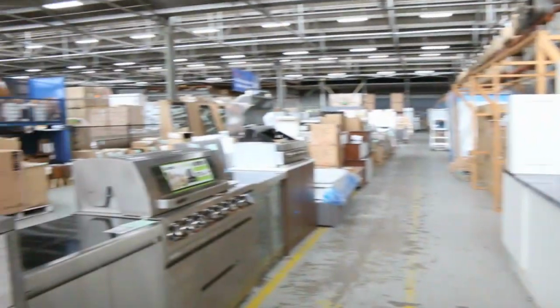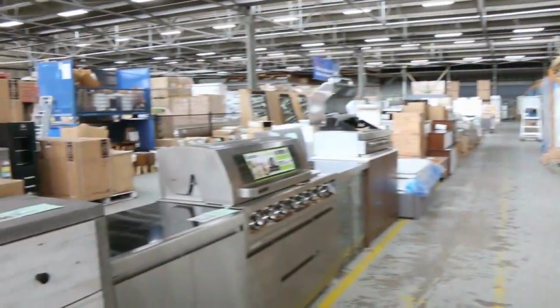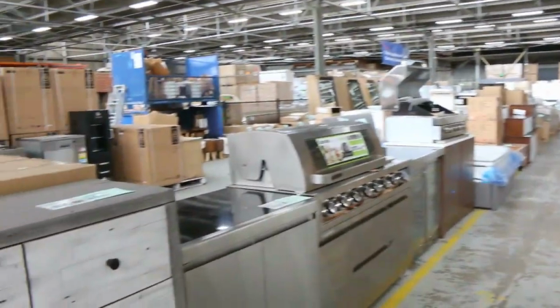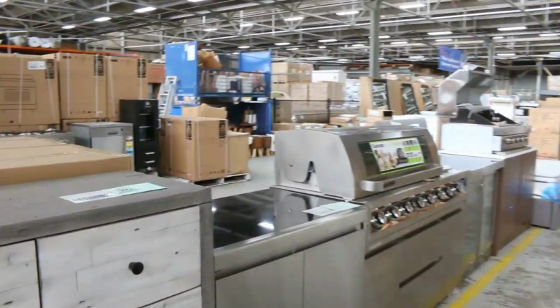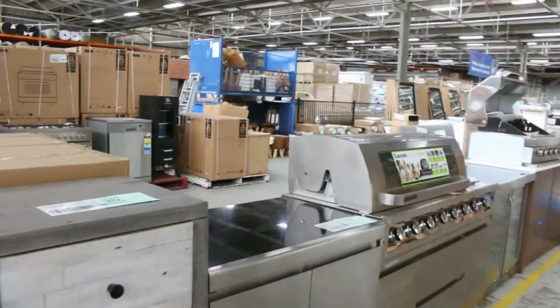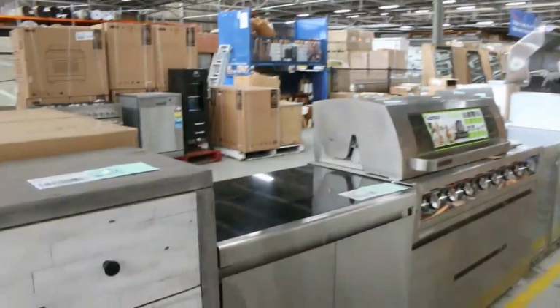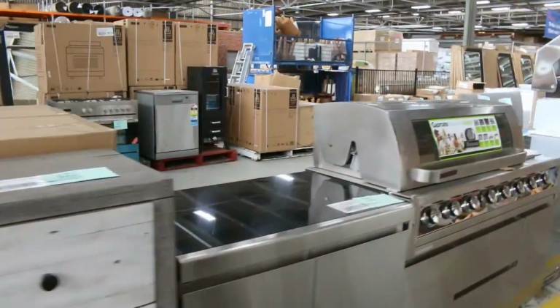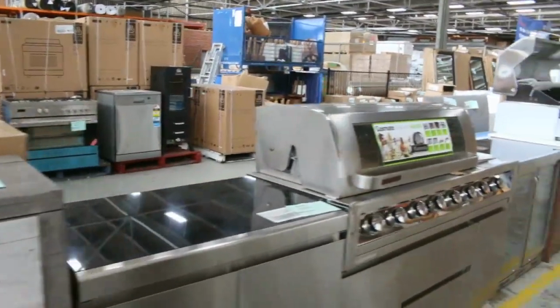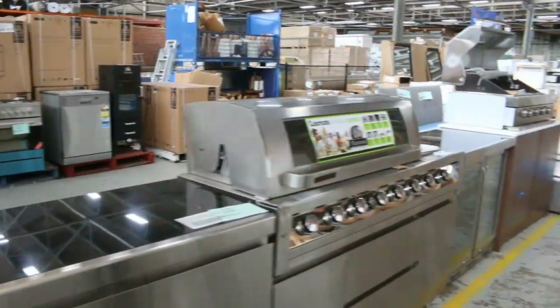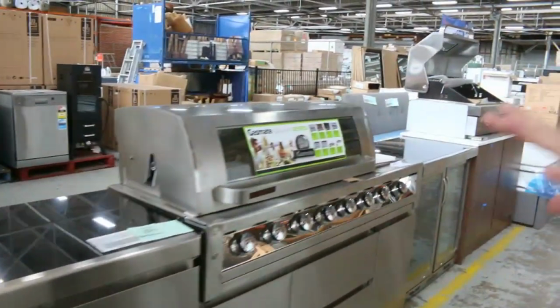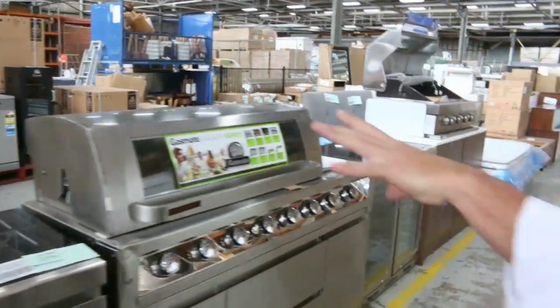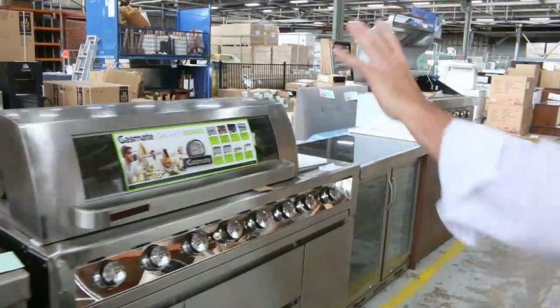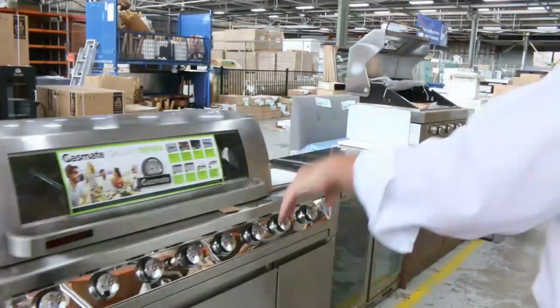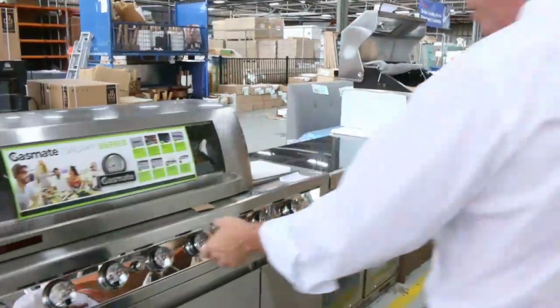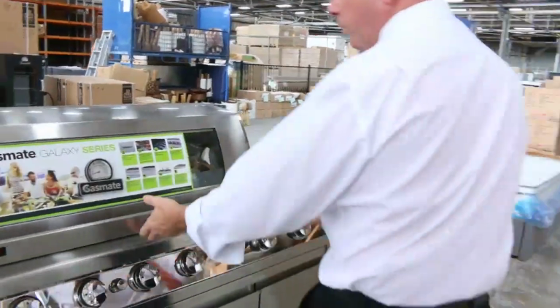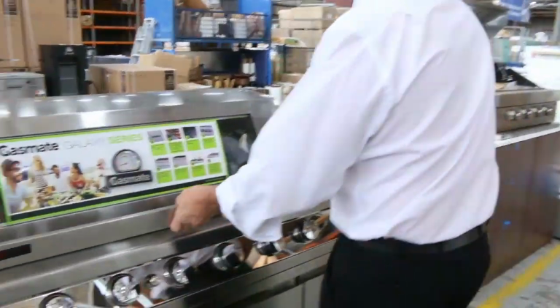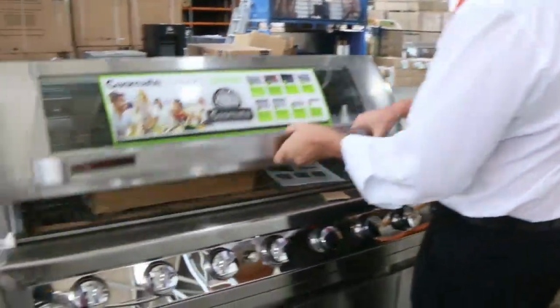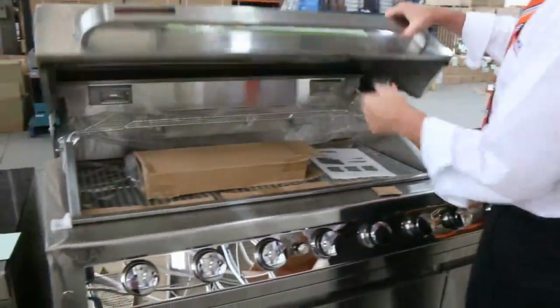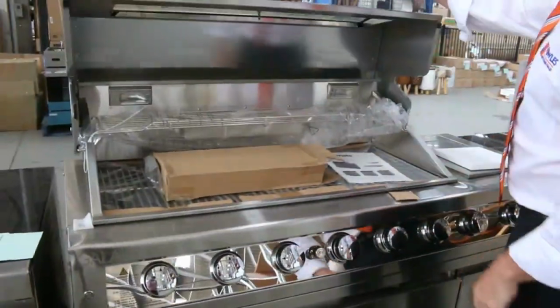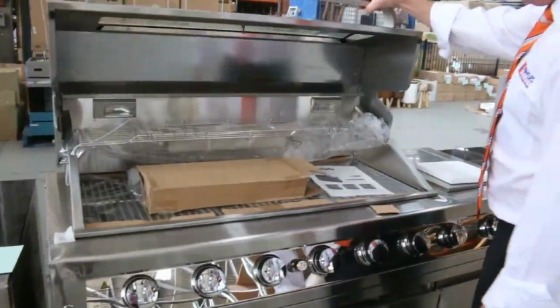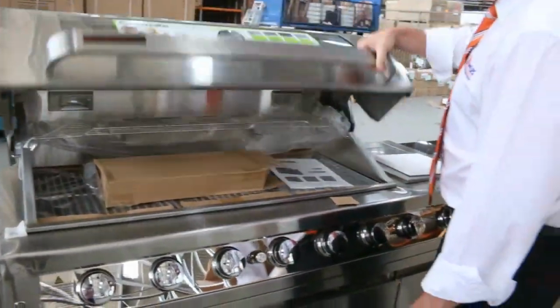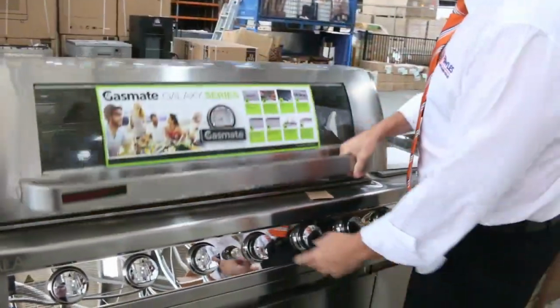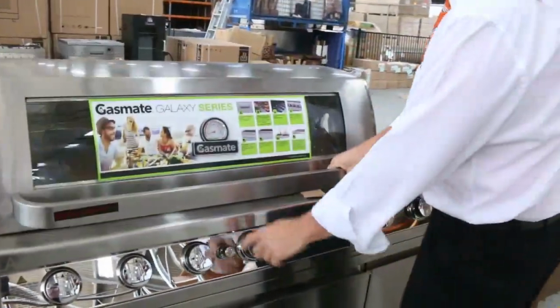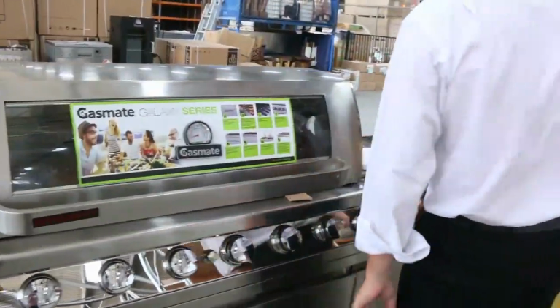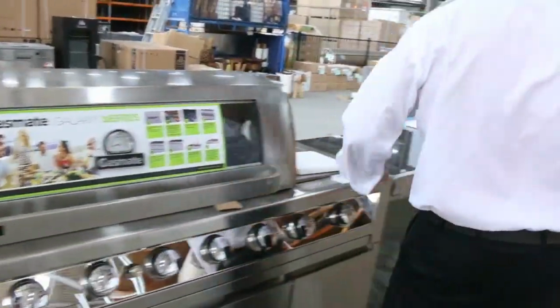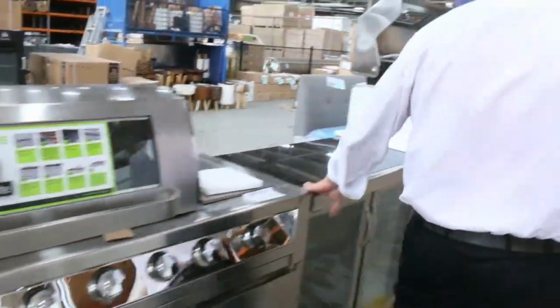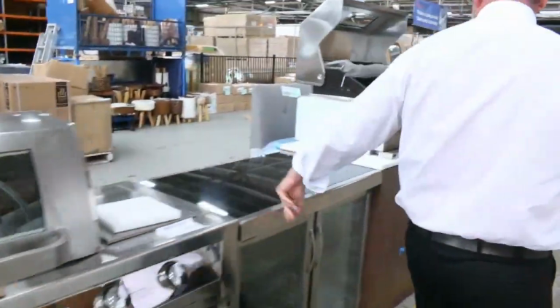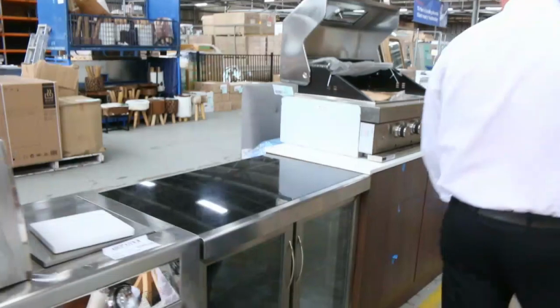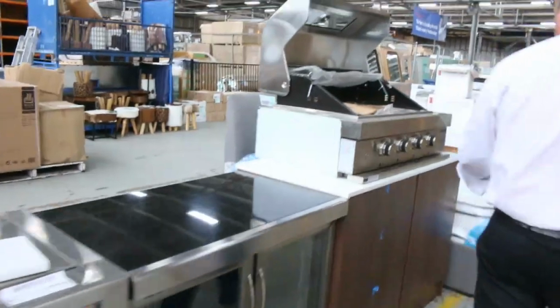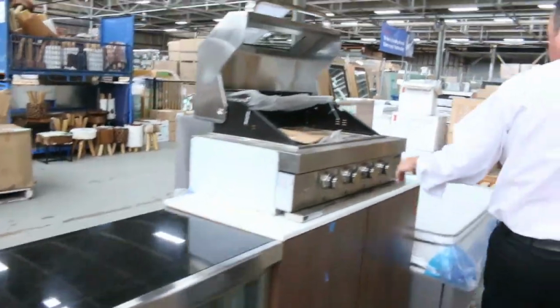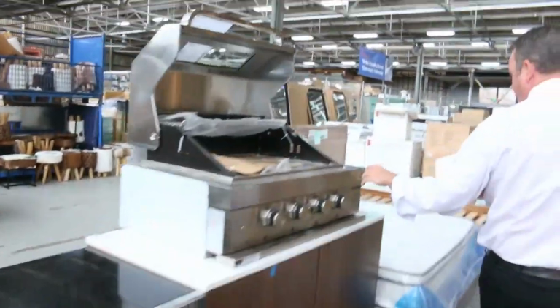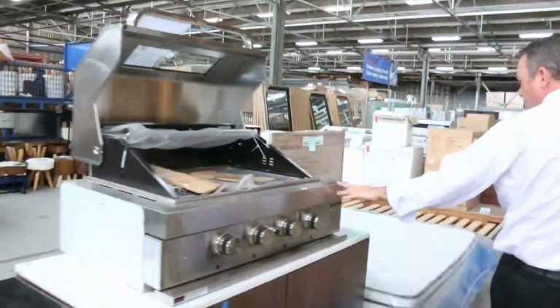There's plenty more baths and more kitchens. Then we go over here to some more furniture, of course. The barbecues — we've got all these beautiful big gas plate barbecues, brand spanking new, as you can see, for half the sort of normal retail price.